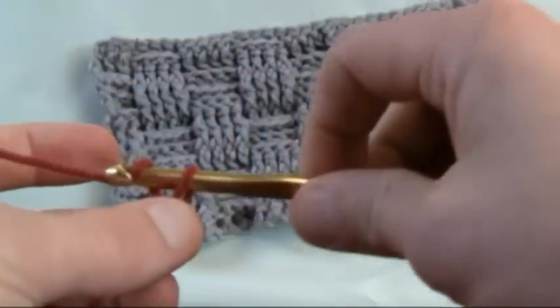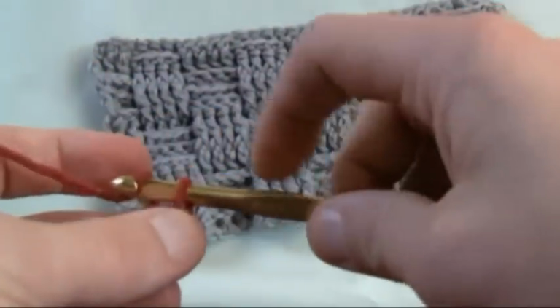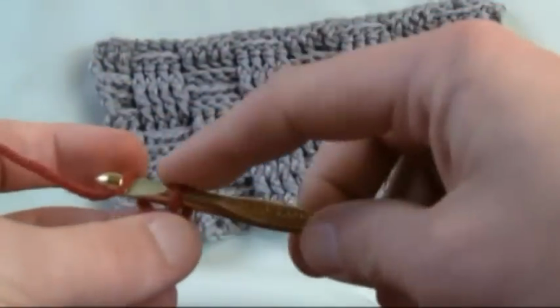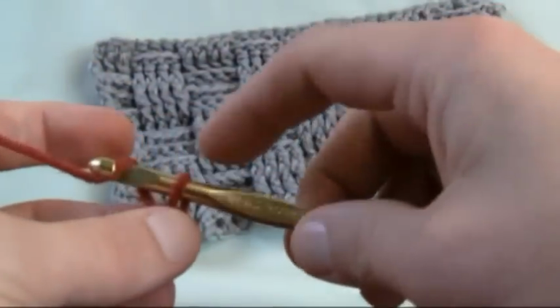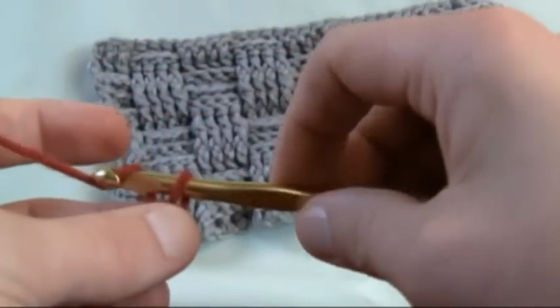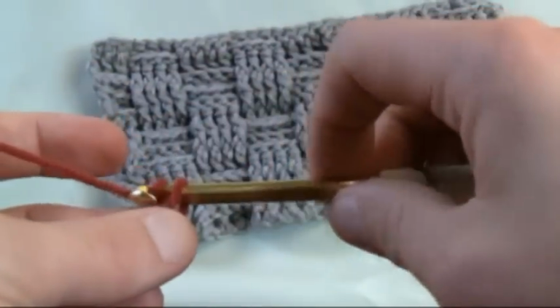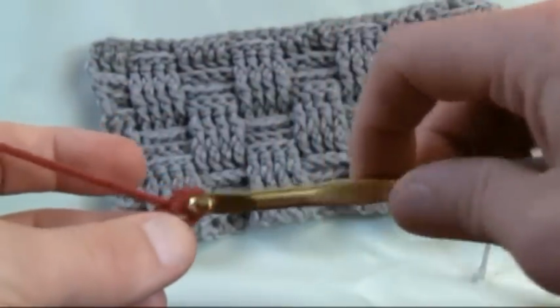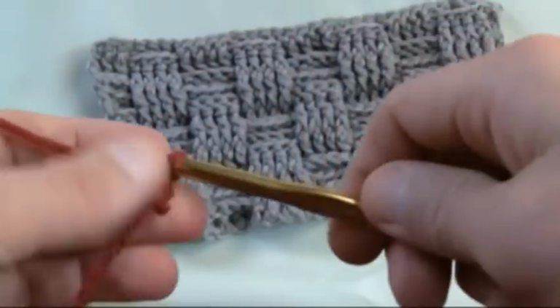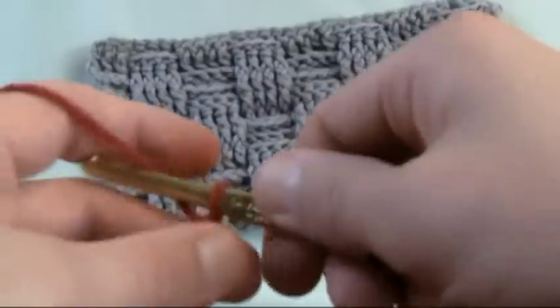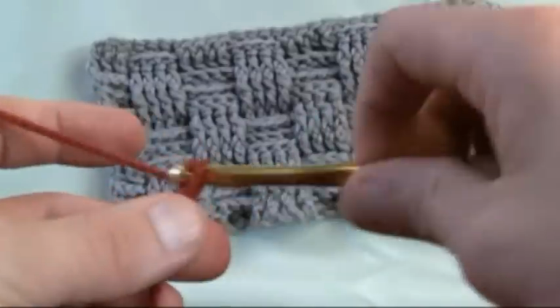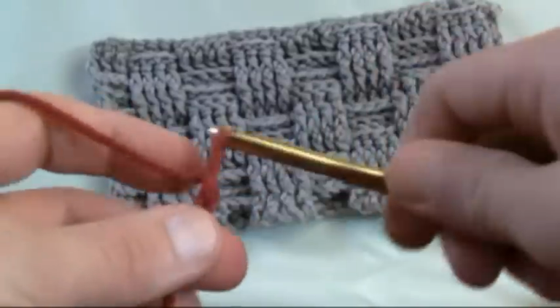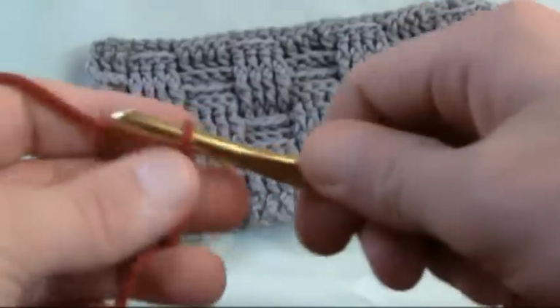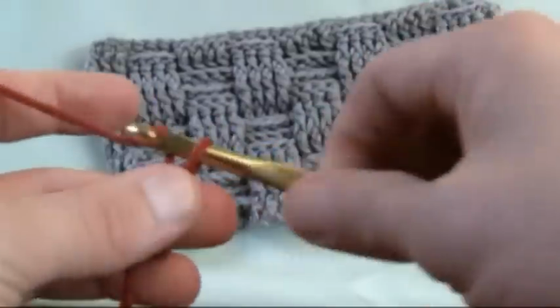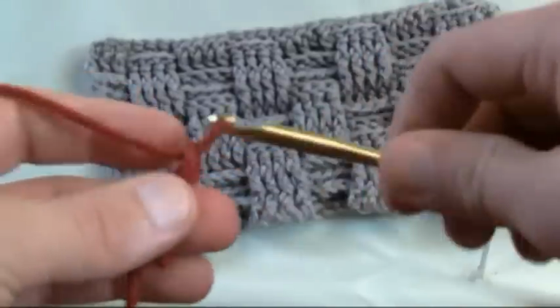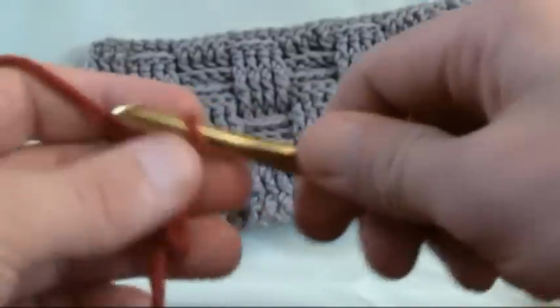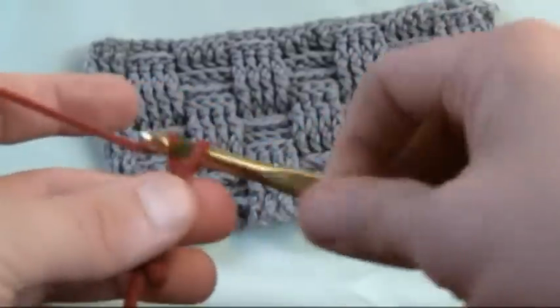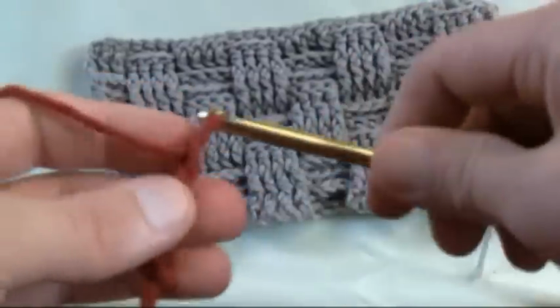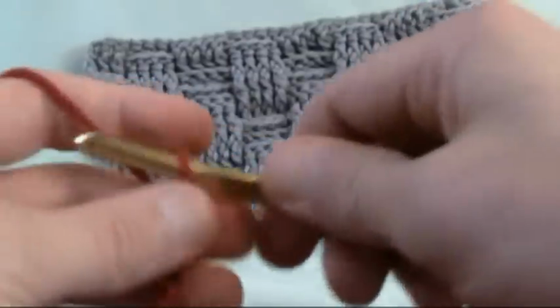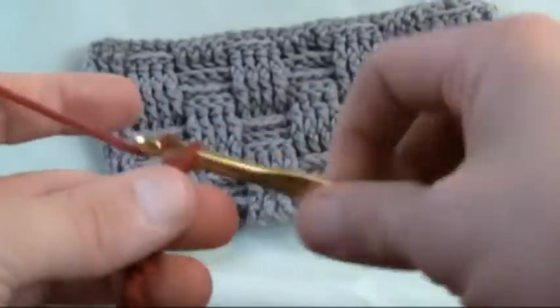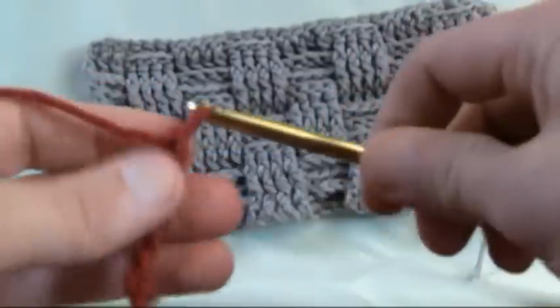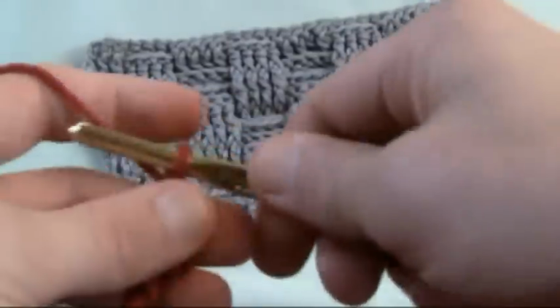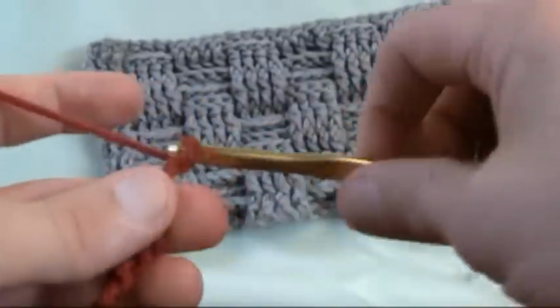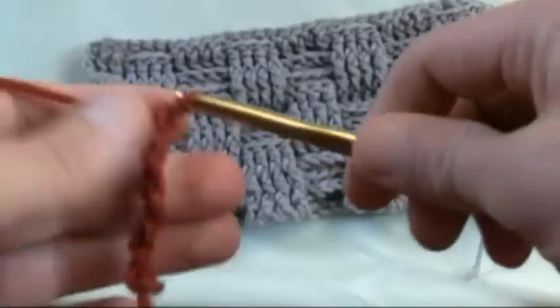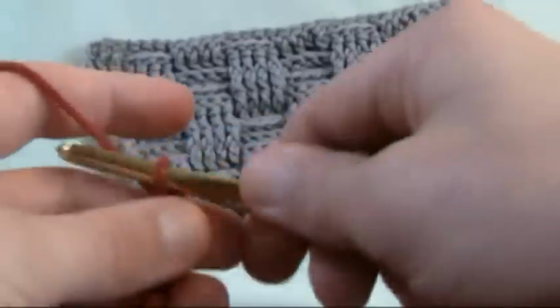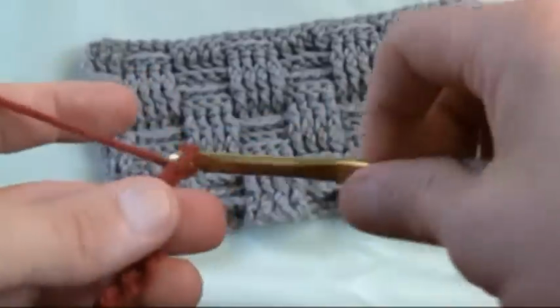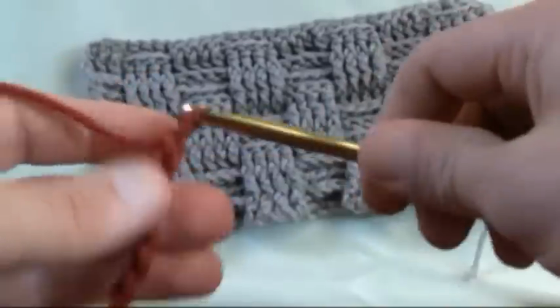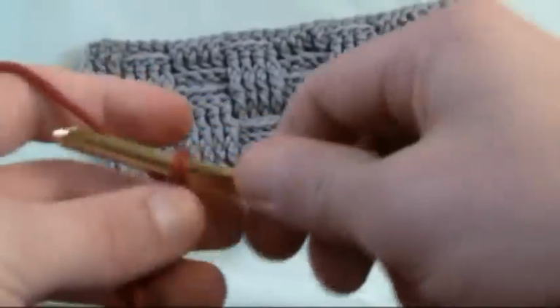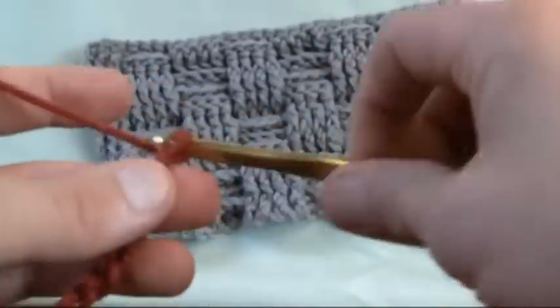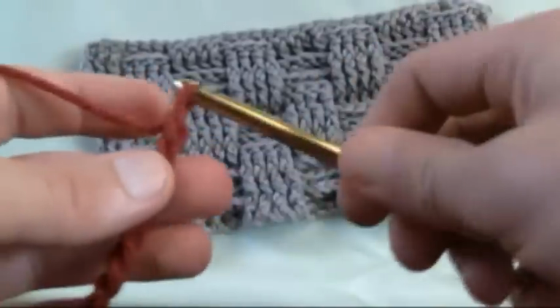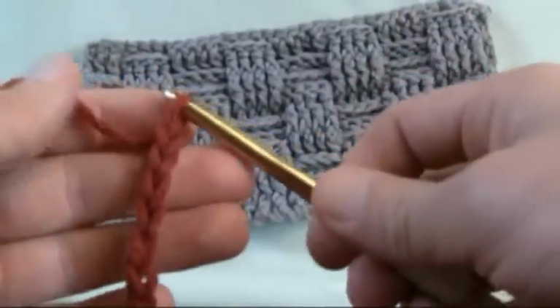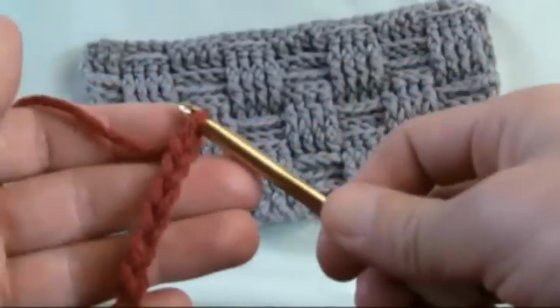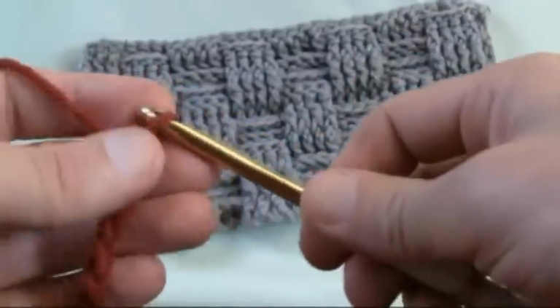This is not one — so let's go one, two, three, four, five, six, seven and eight. There's your first set.